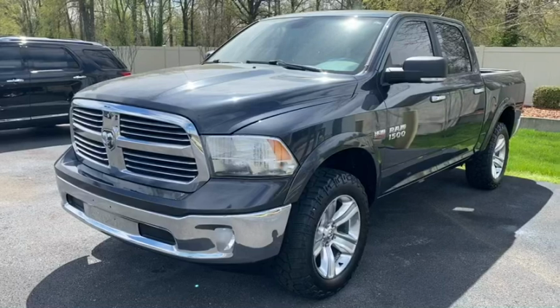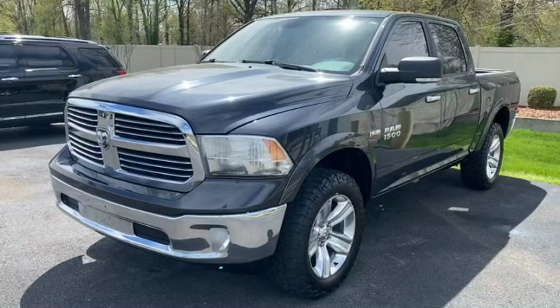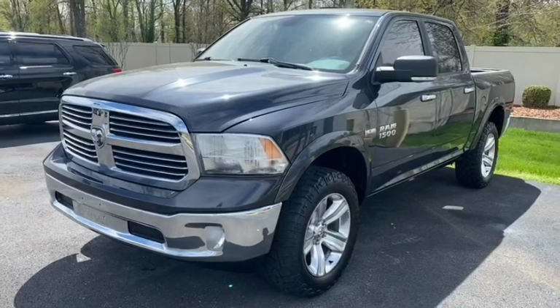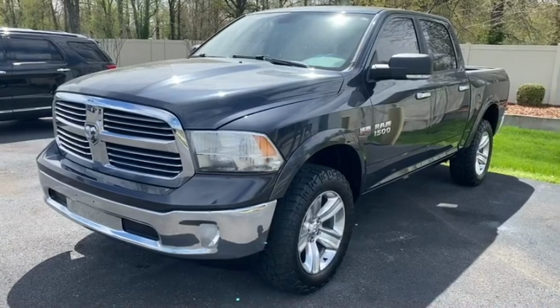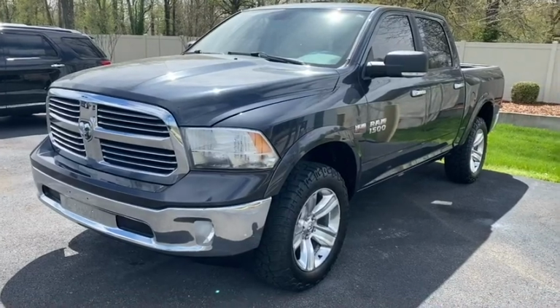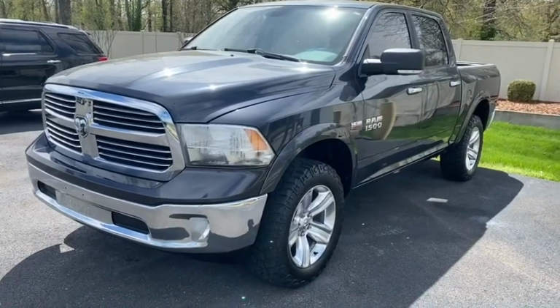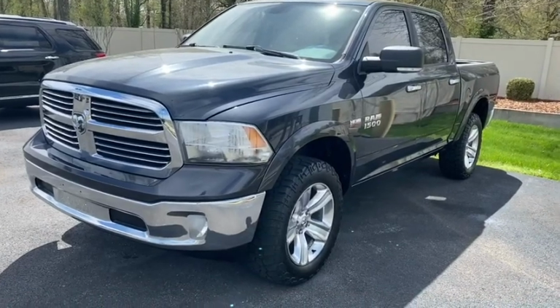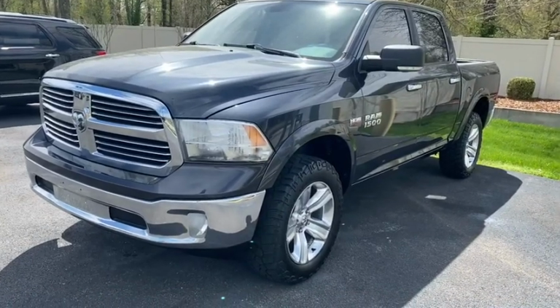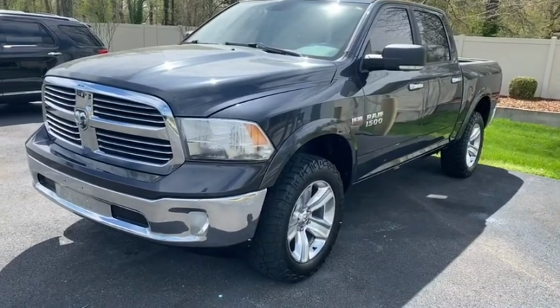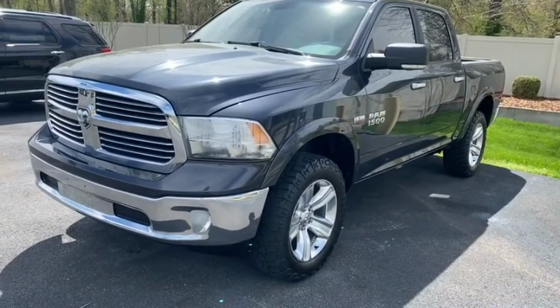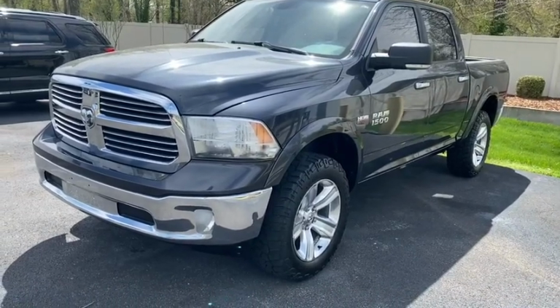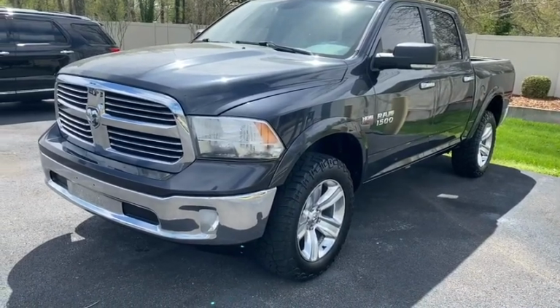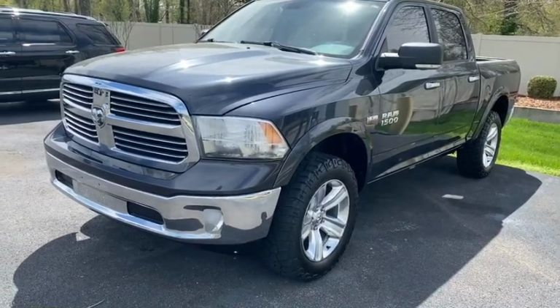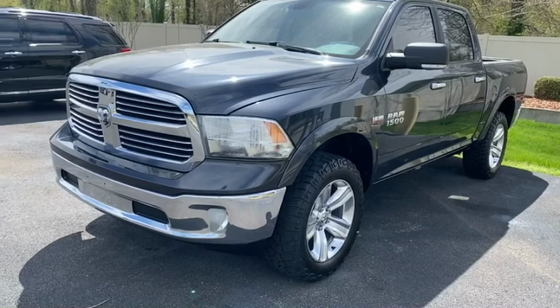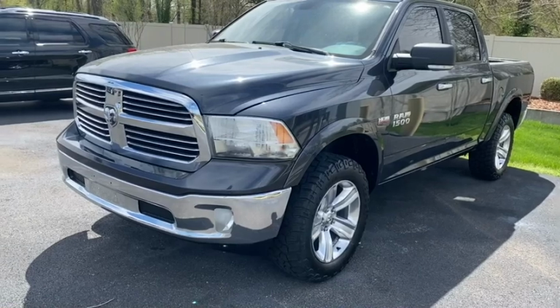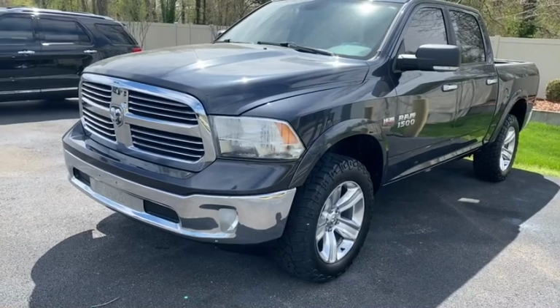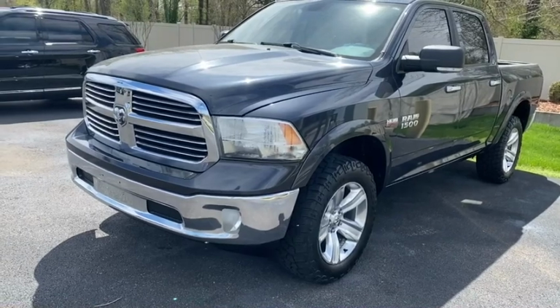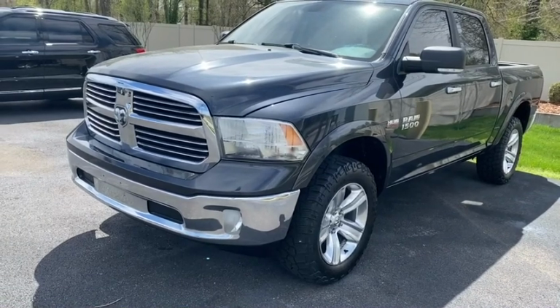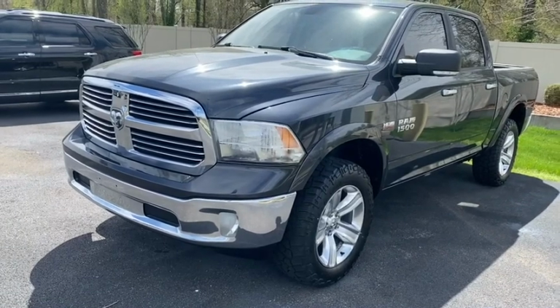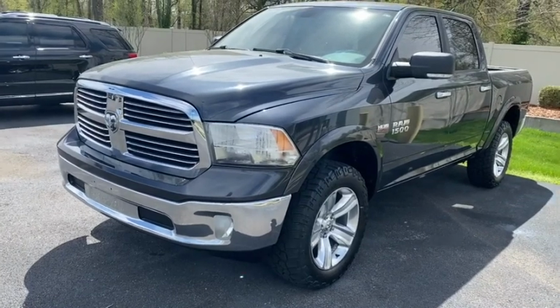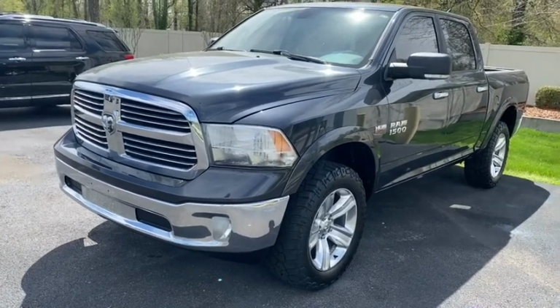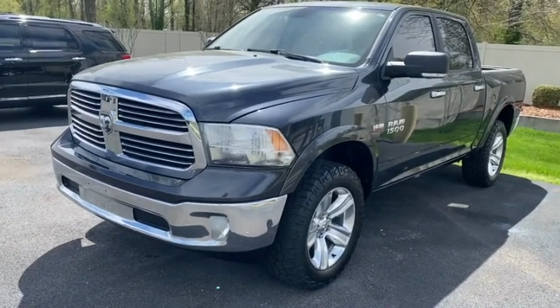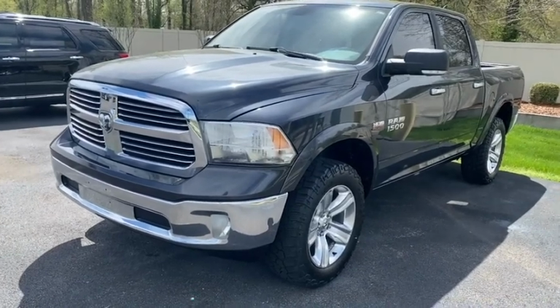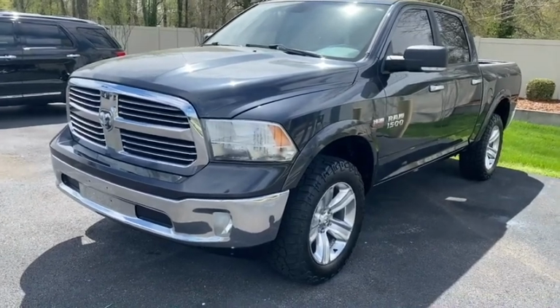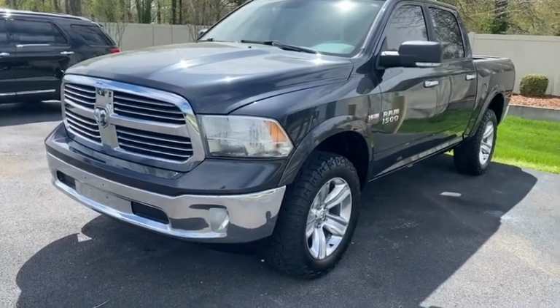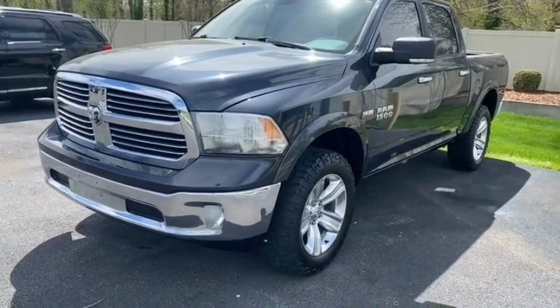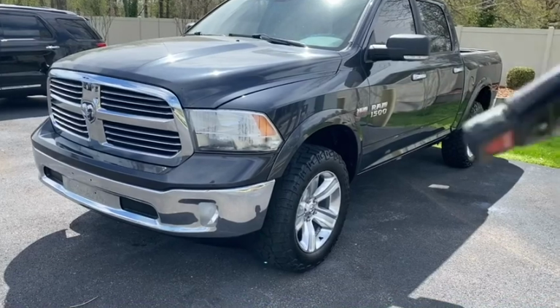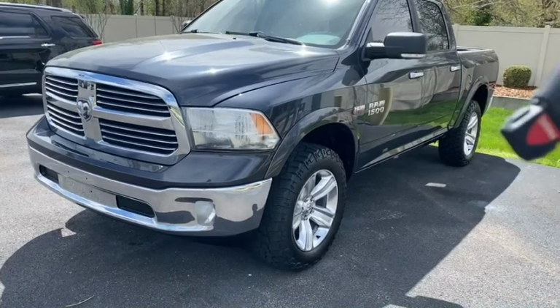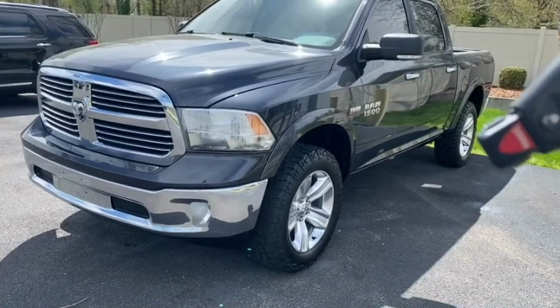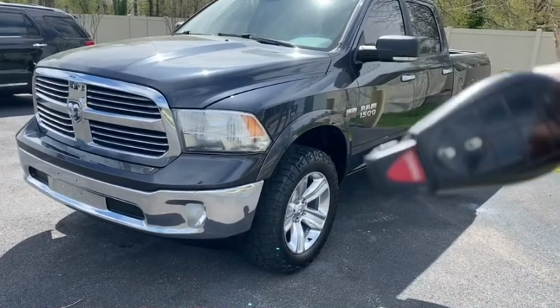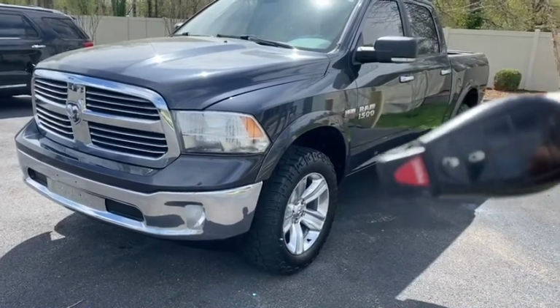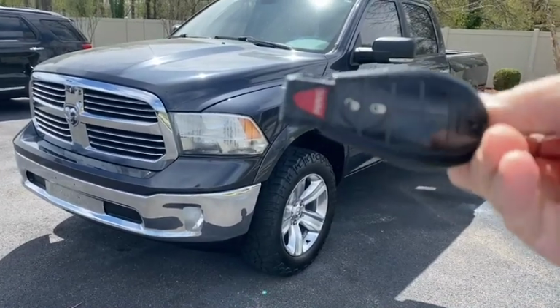This is Chris with Perkins Motorplex in Paducah, Kentucky. Today we're looking at stock number 413647, a 2014 Dodge Ram 1500. It does have one key fob only, no remote start.